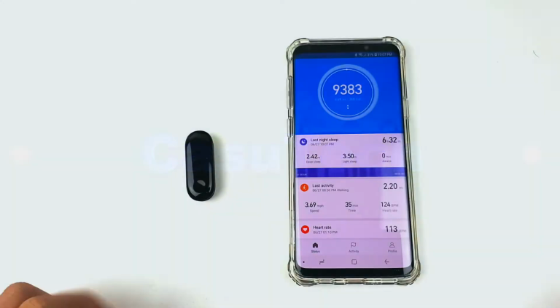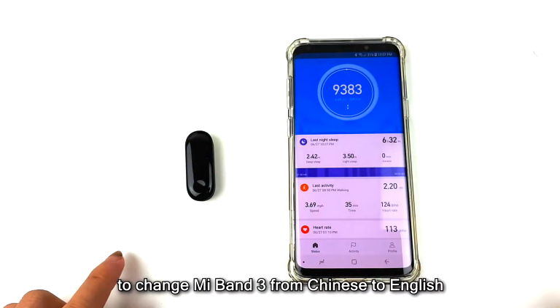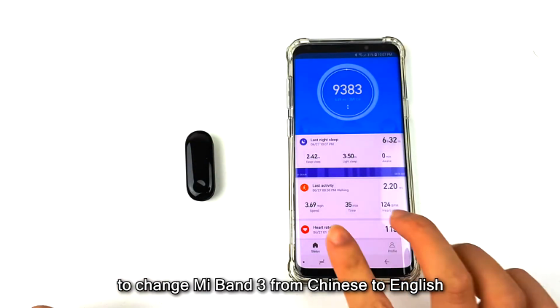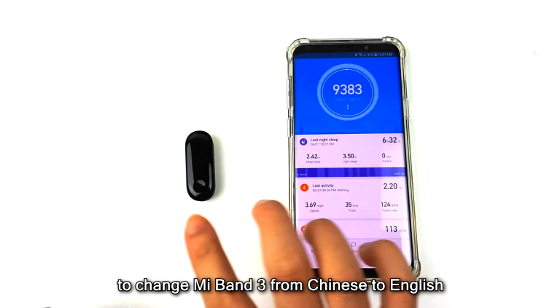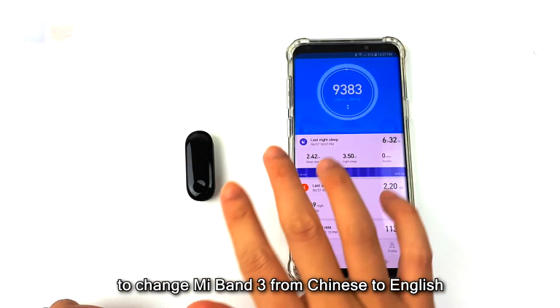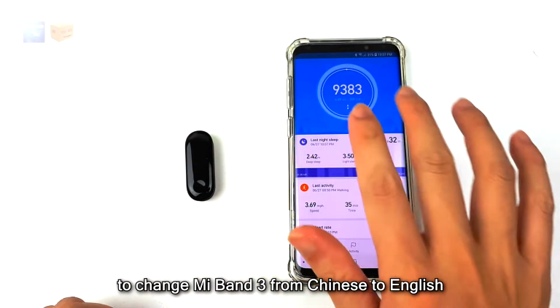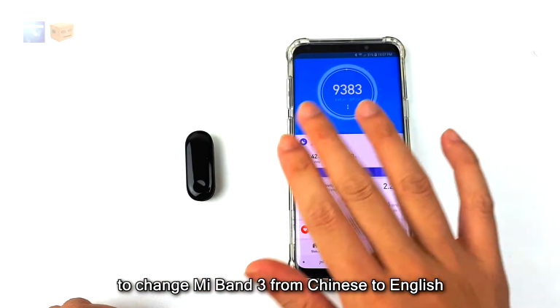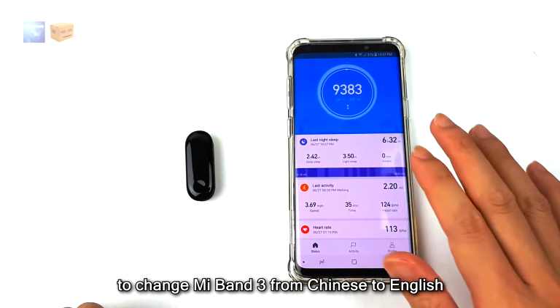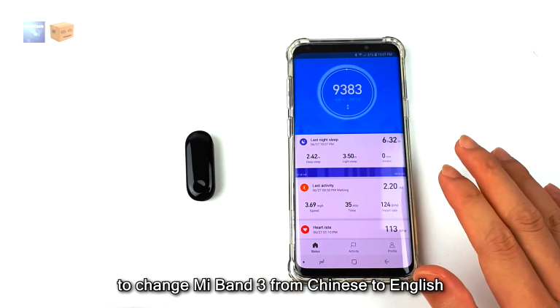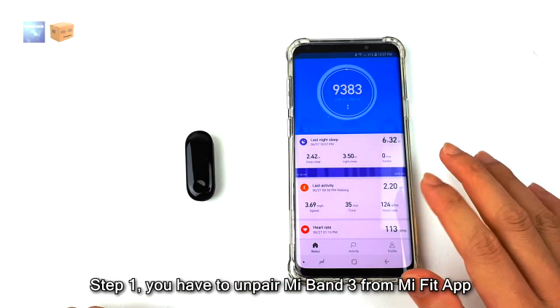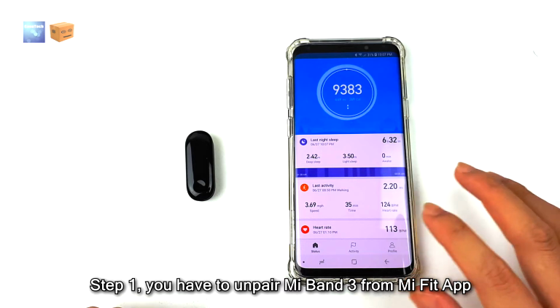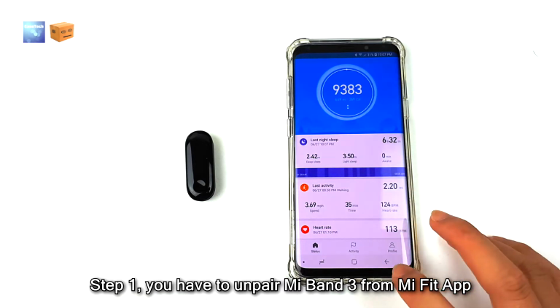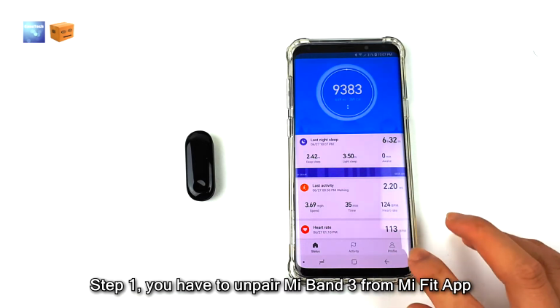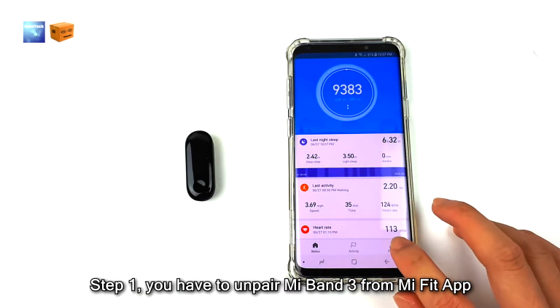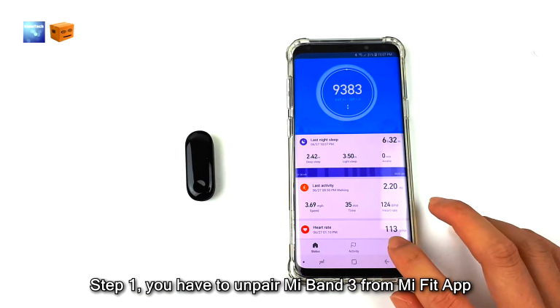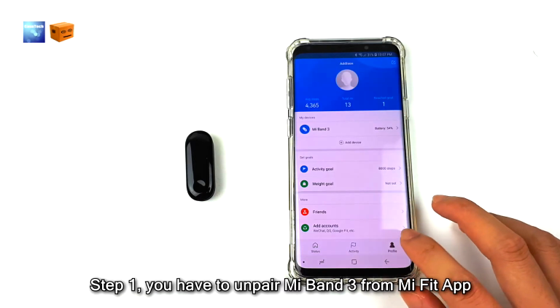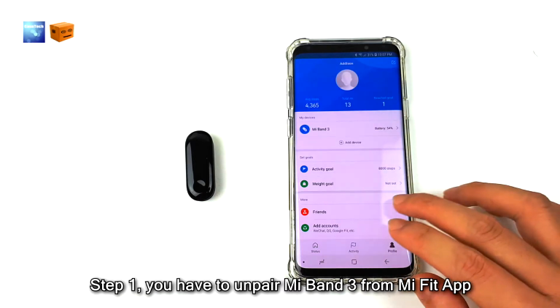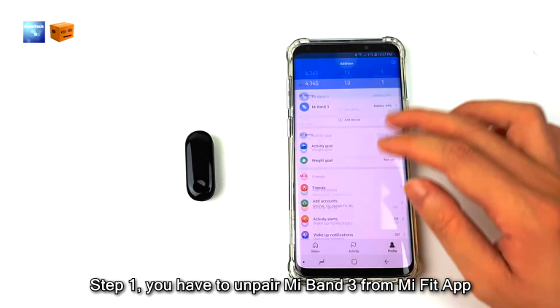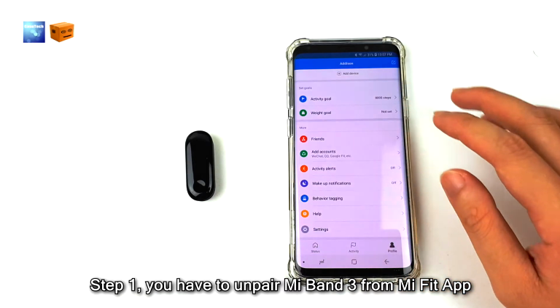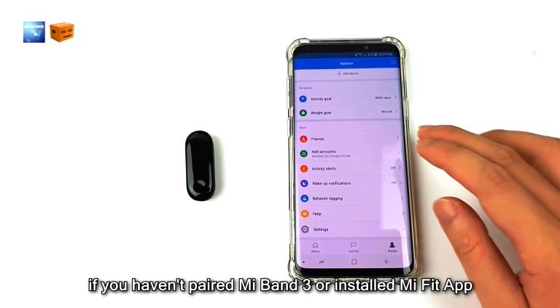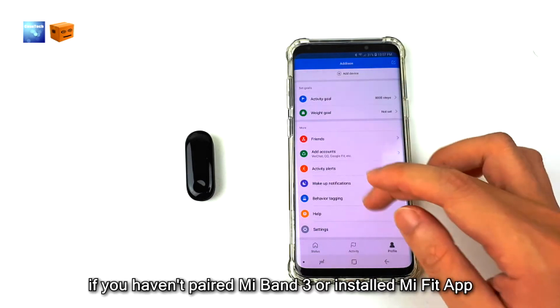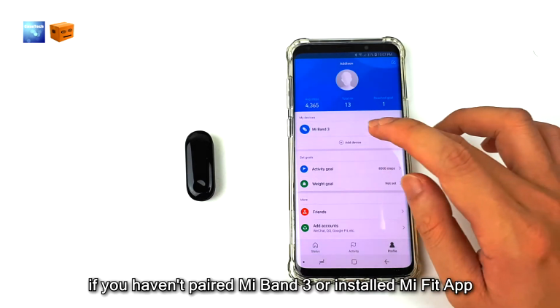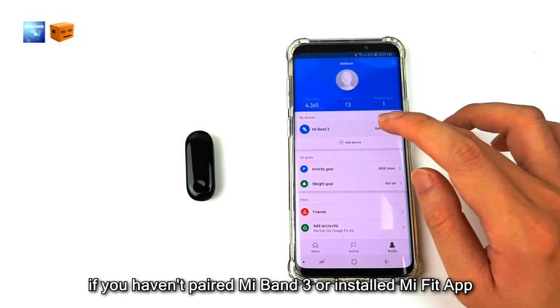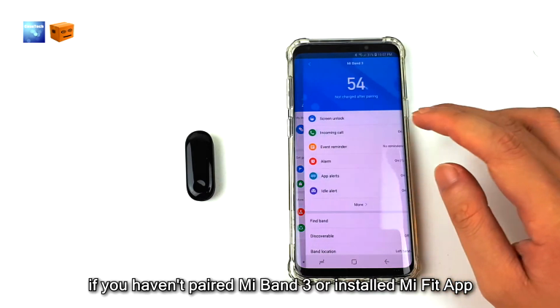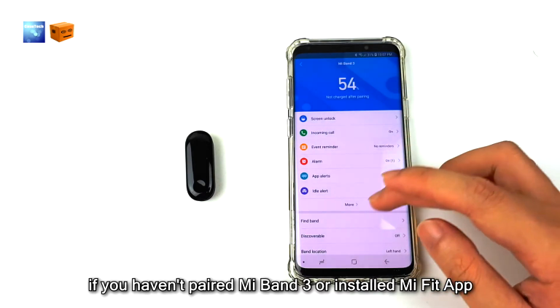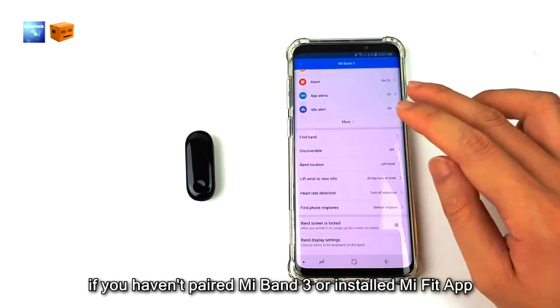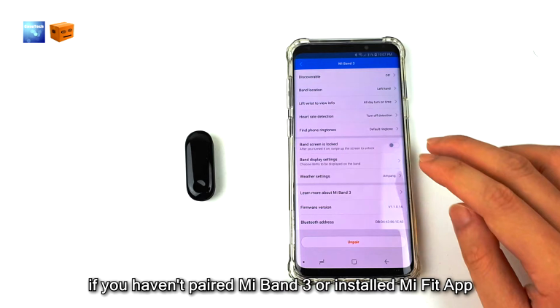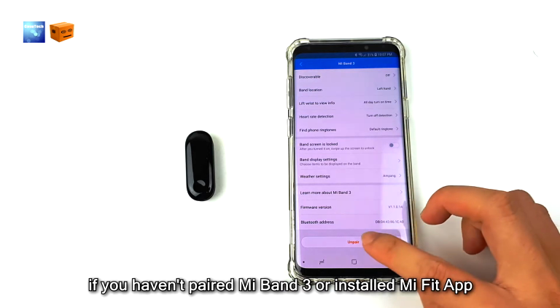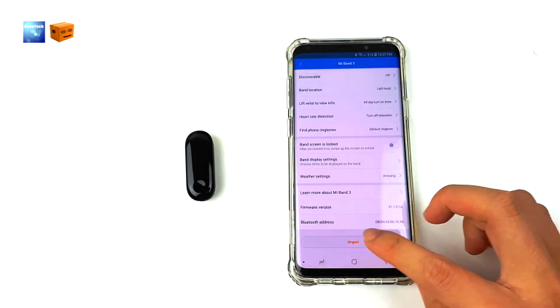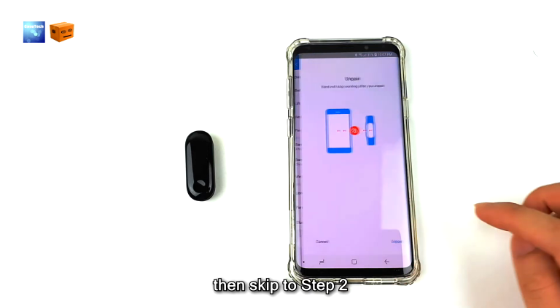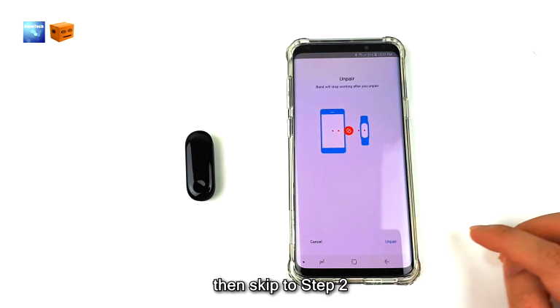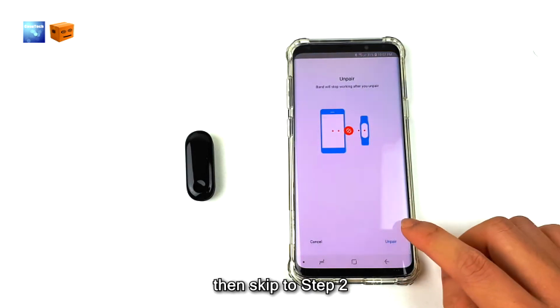To change Mi Band 3 from Chinese to English, step 1: you have to un-pair Mi Band 3 from the Mi Fit app. If you haven't paired Mi Band 3 or installed Mi Fit app, then skip to step 2.